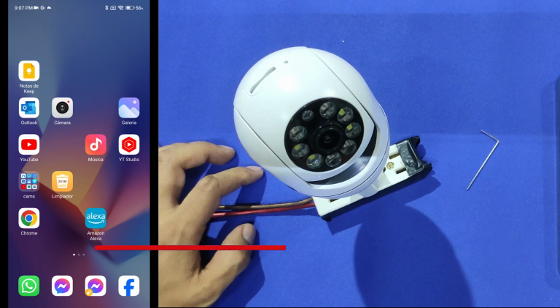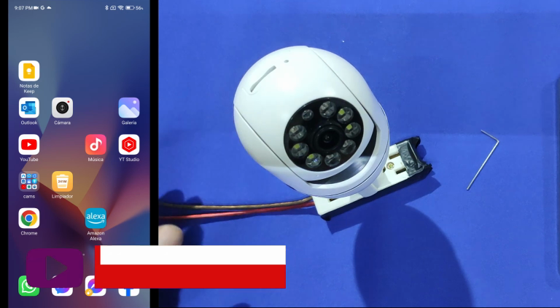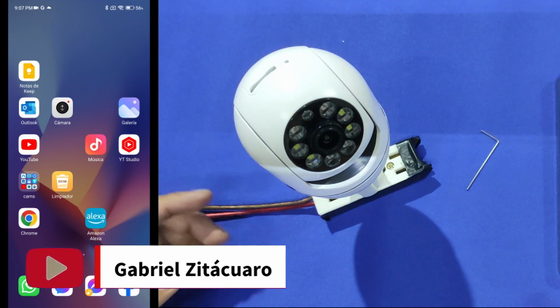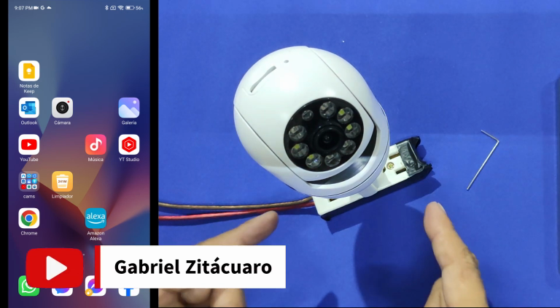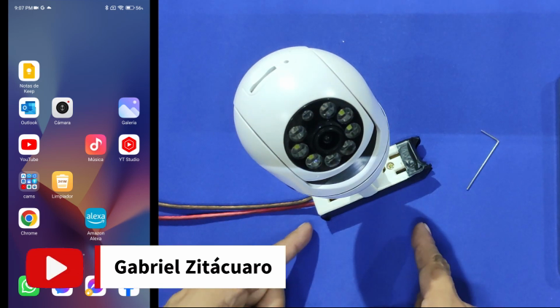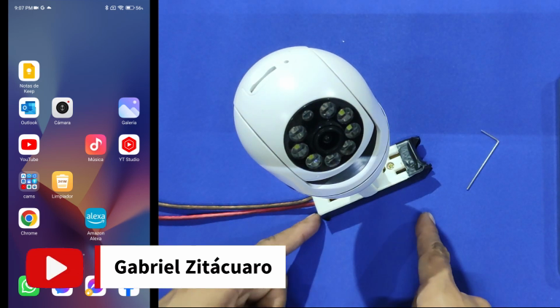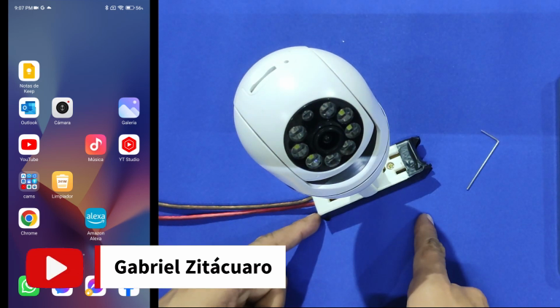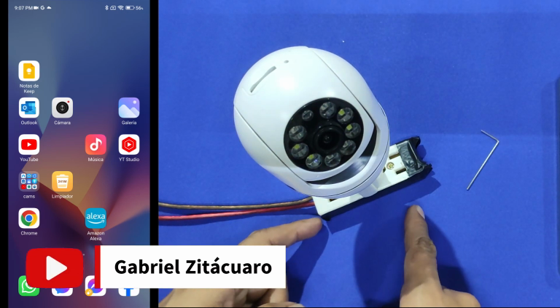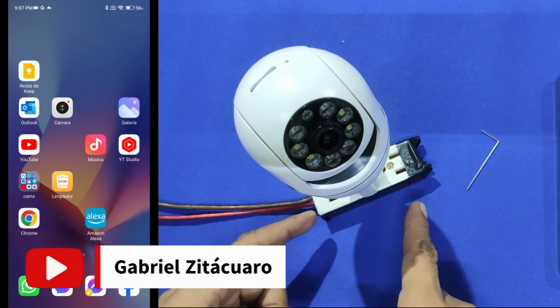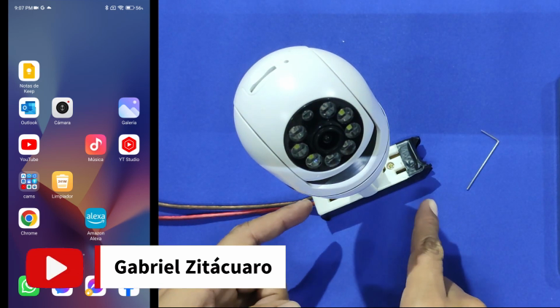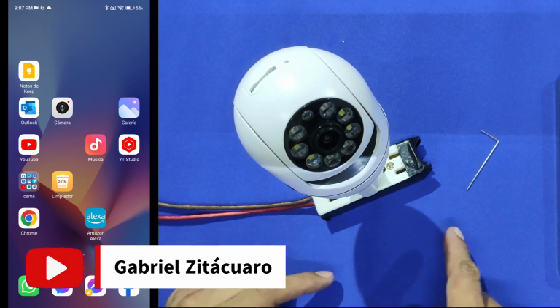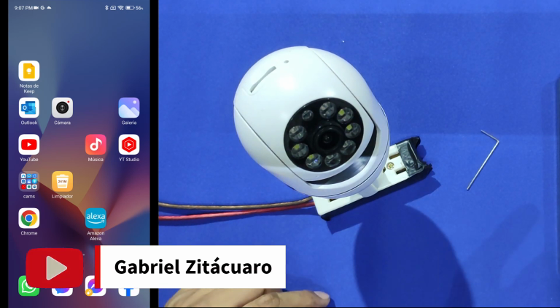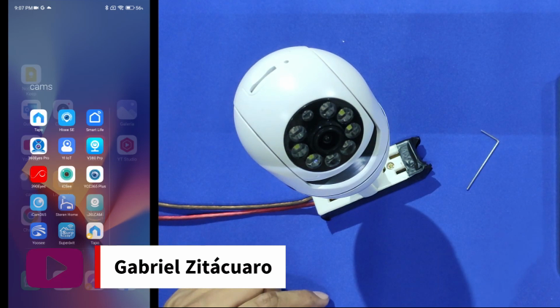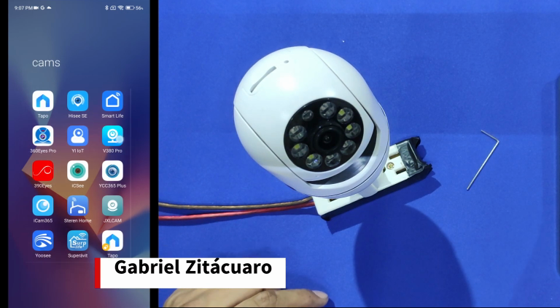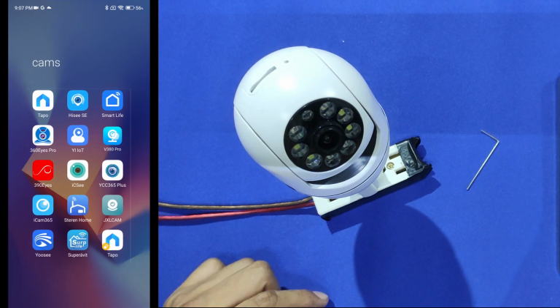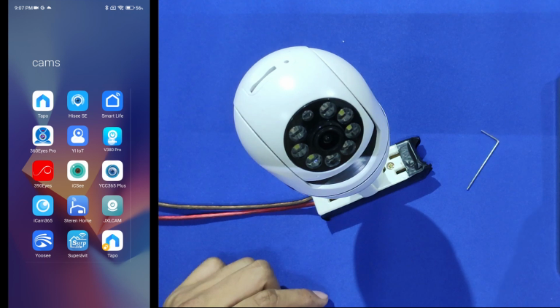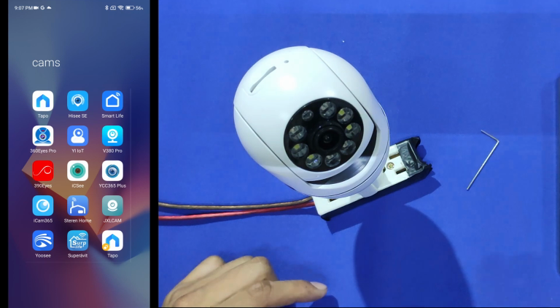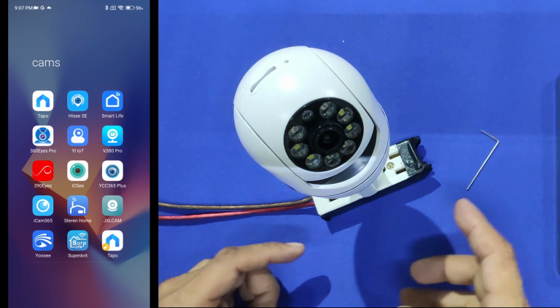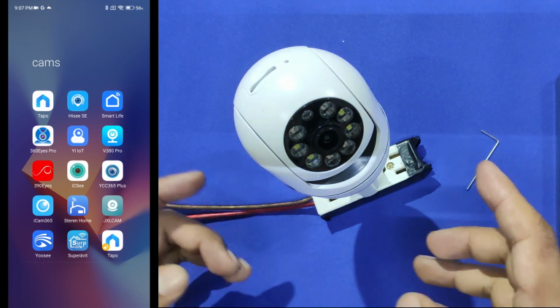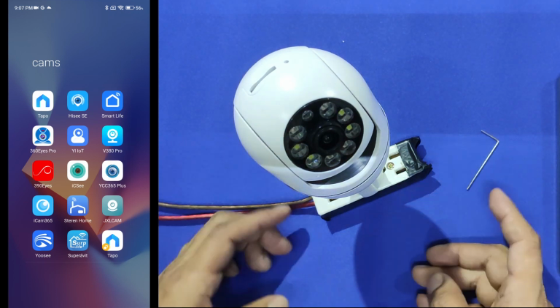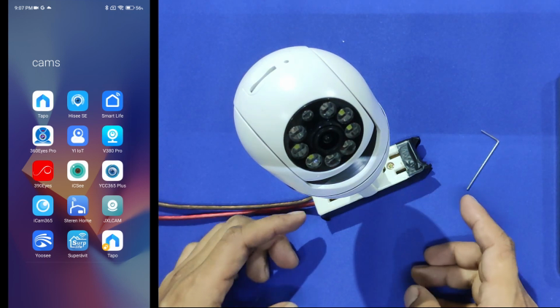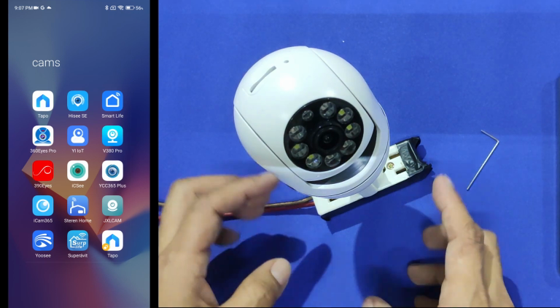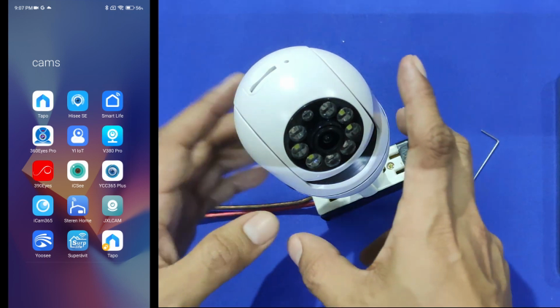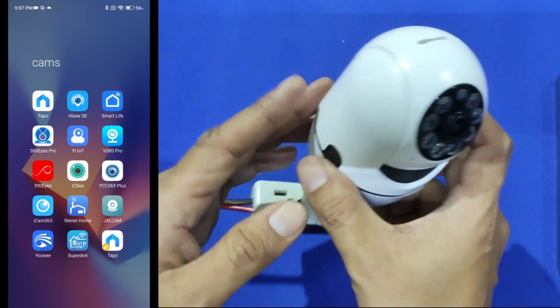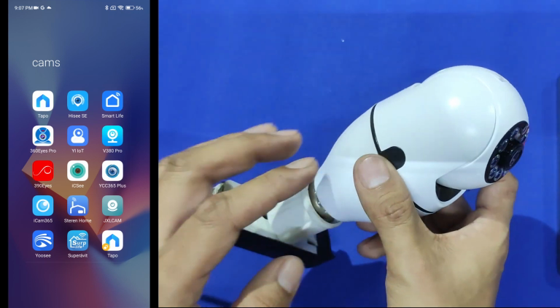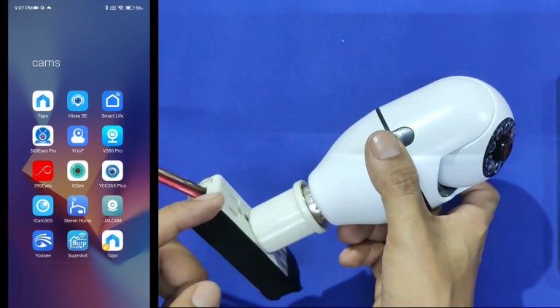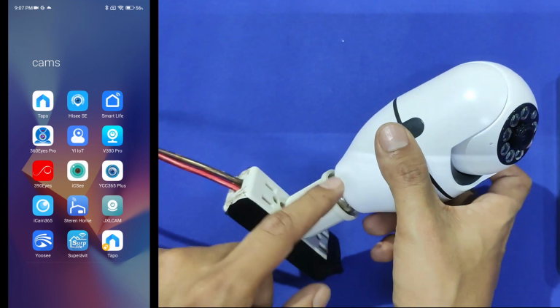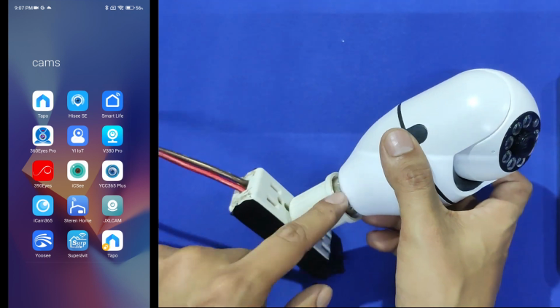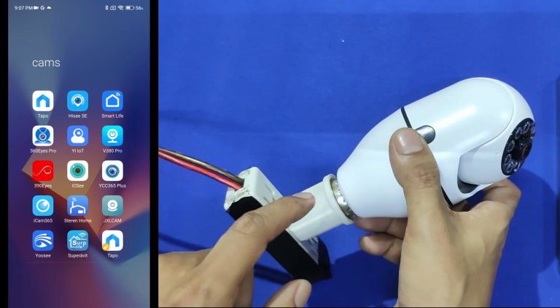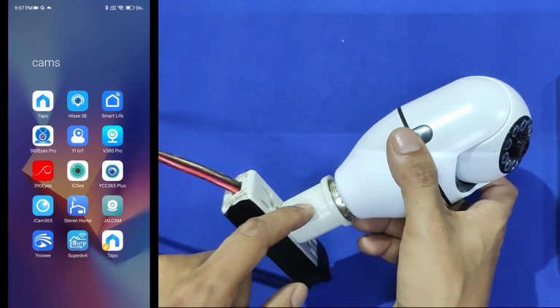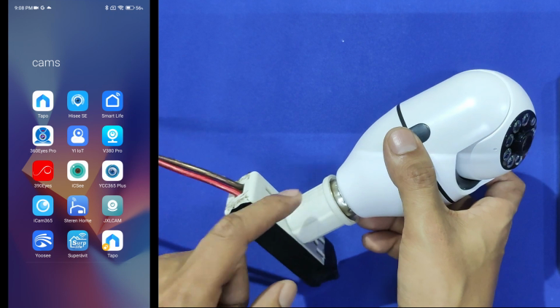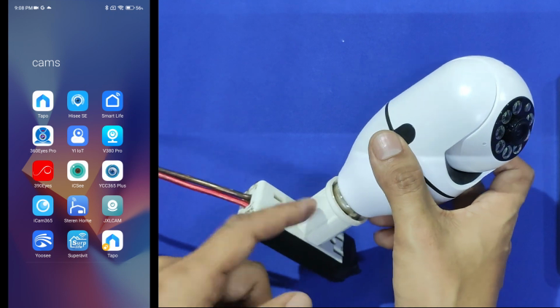Hello there. Today we are going to work with this Wi-Fi camera that works with the V380 or V380 Pro app. This is a light bulb camera, so you can plug it into a light bulb socket.